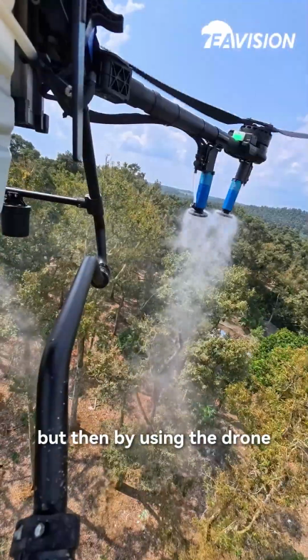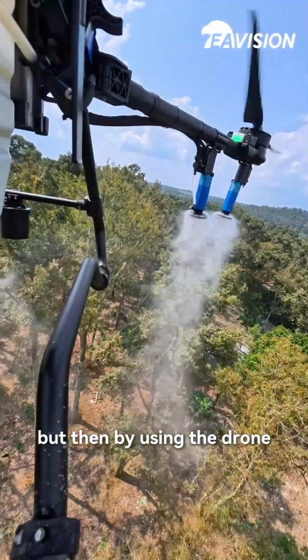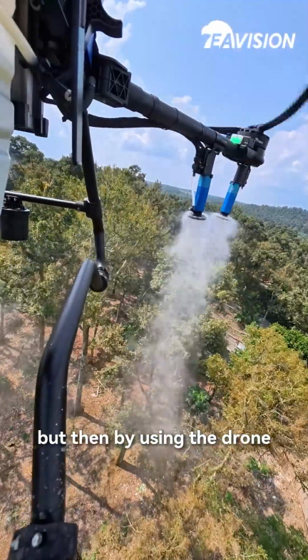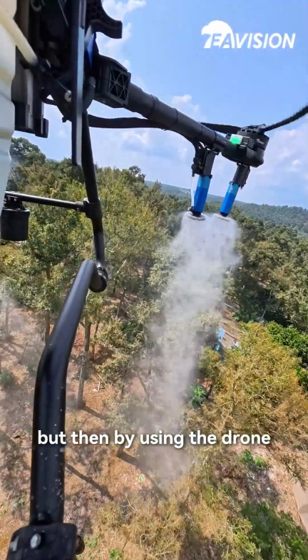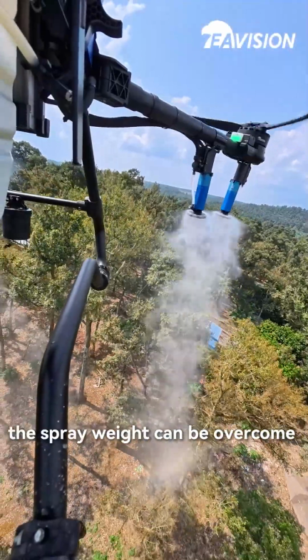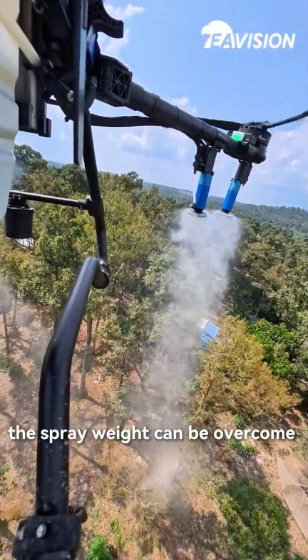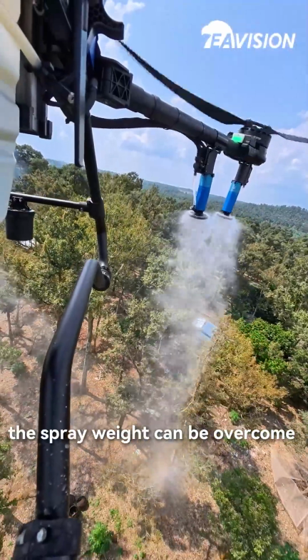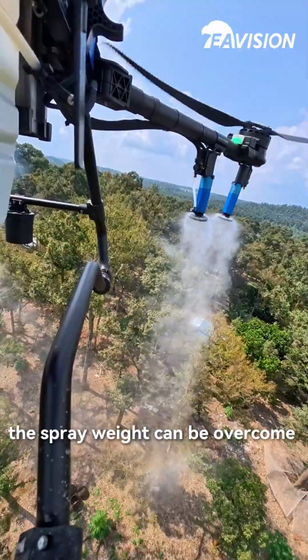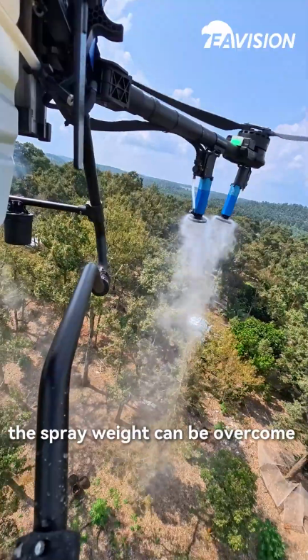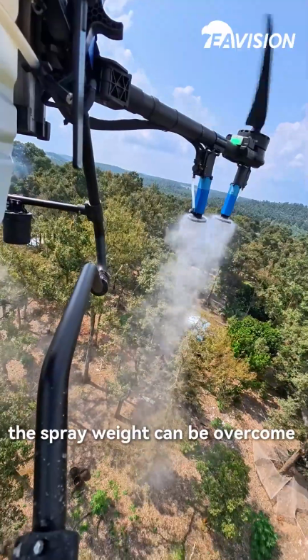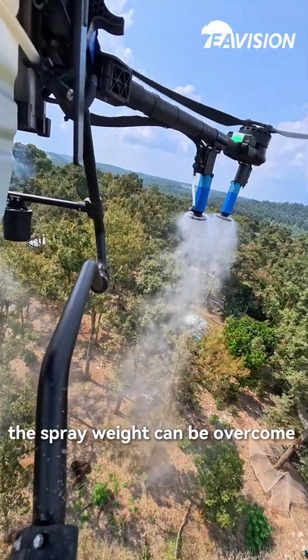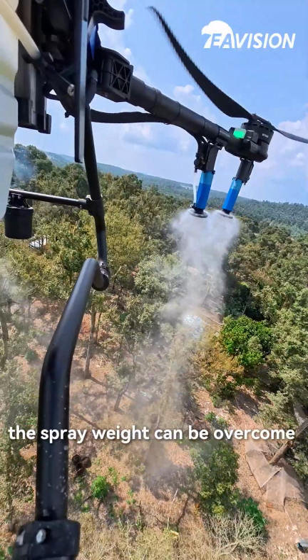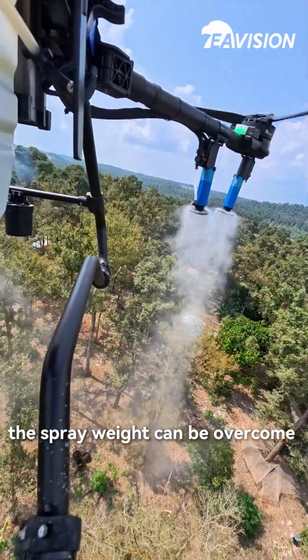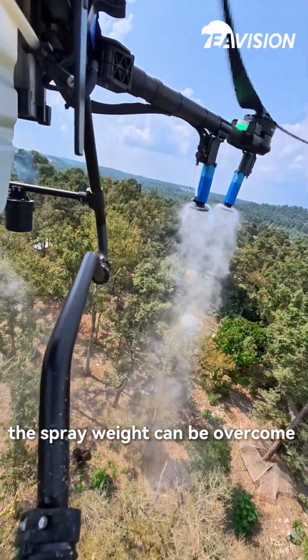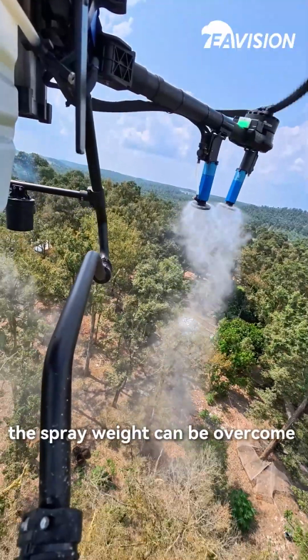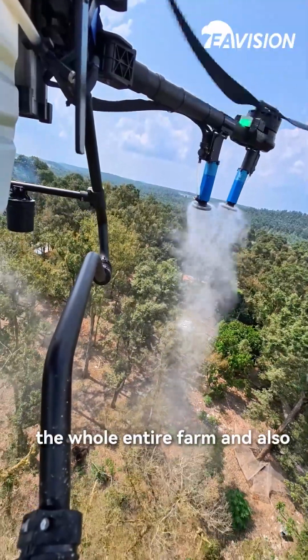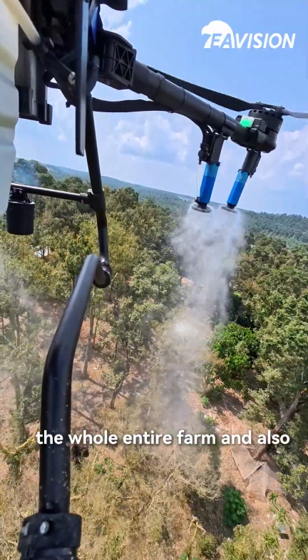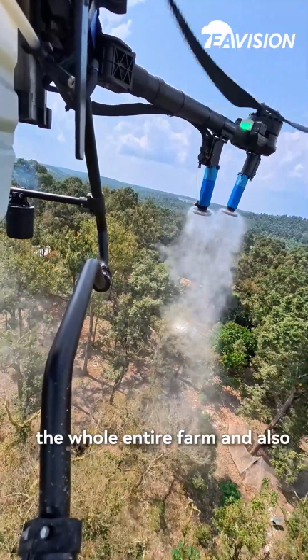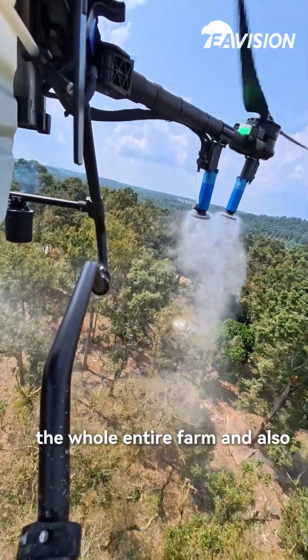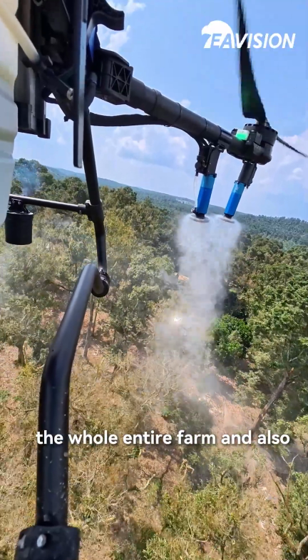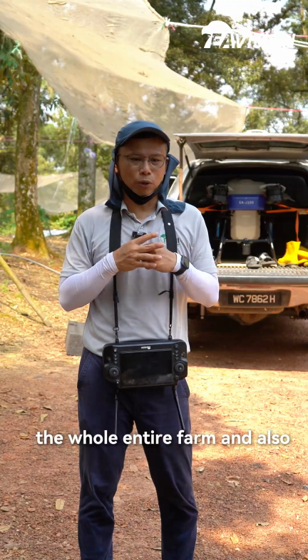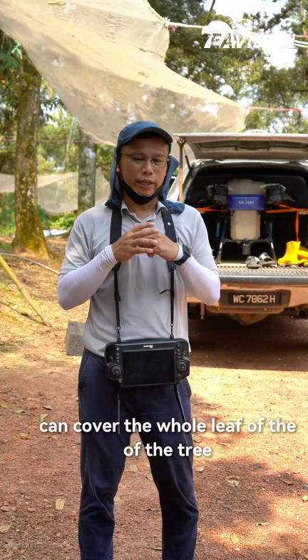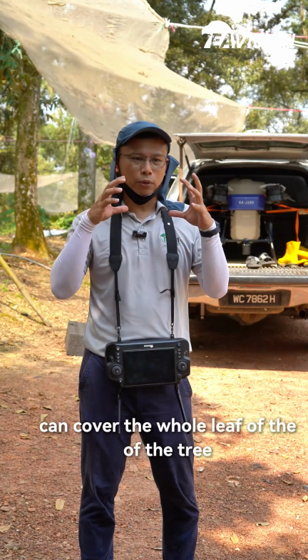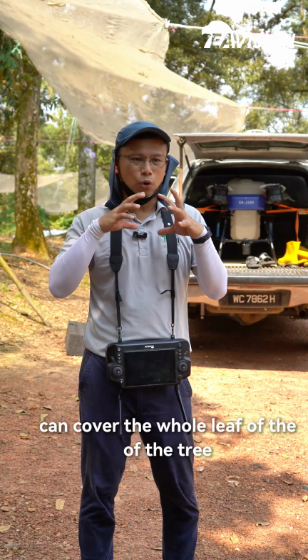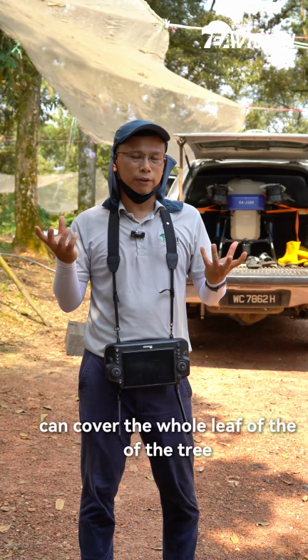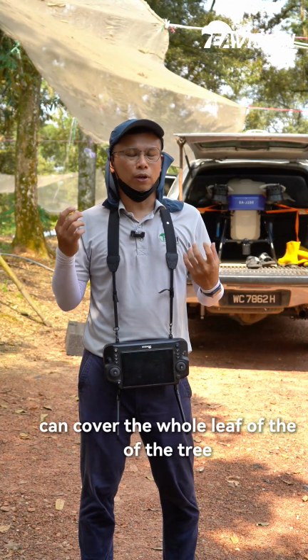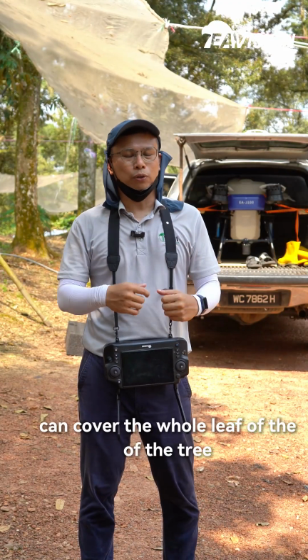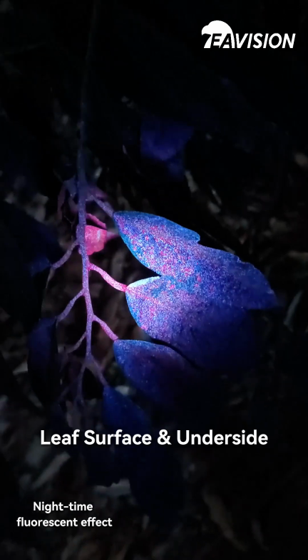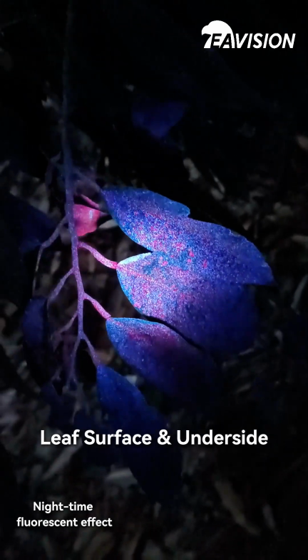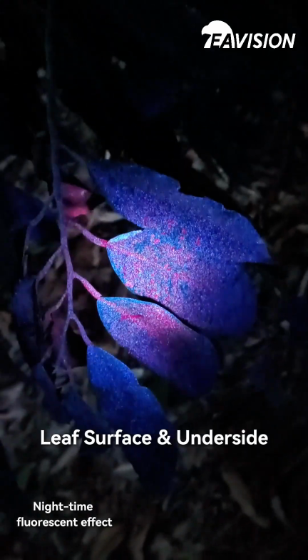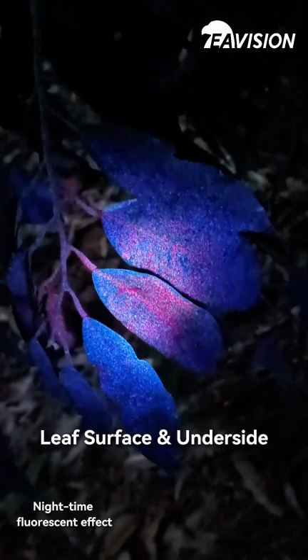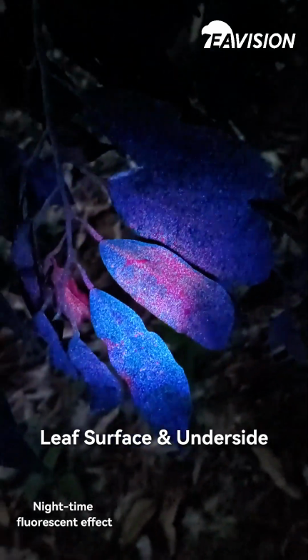But then, by using the aviation drone, the spray can overcome the whole entire farm and also can cover the whole leaf of the tree.